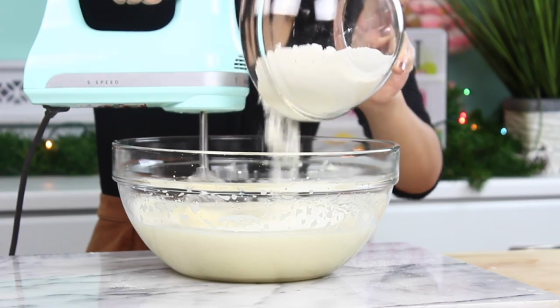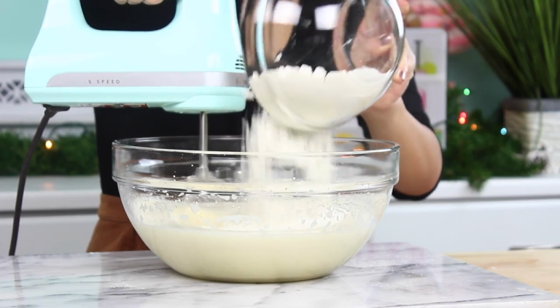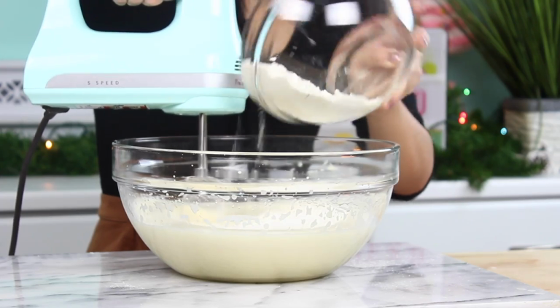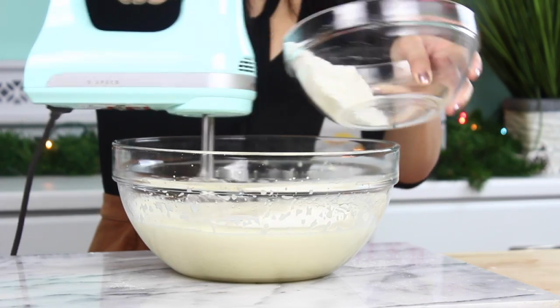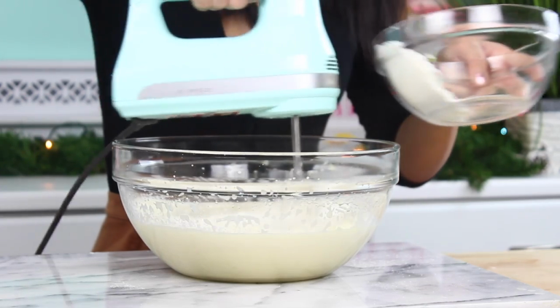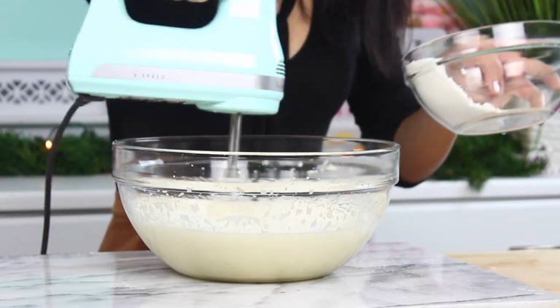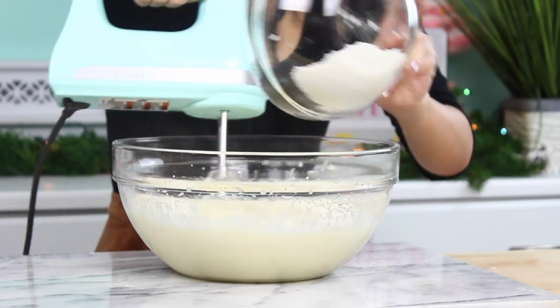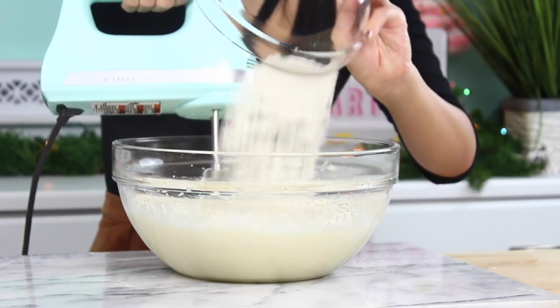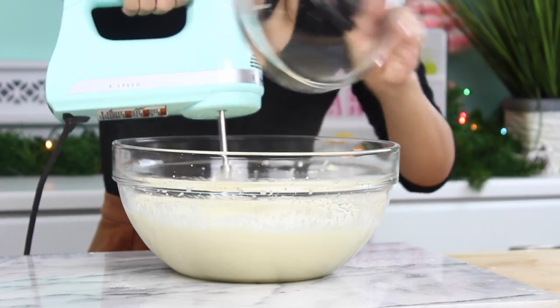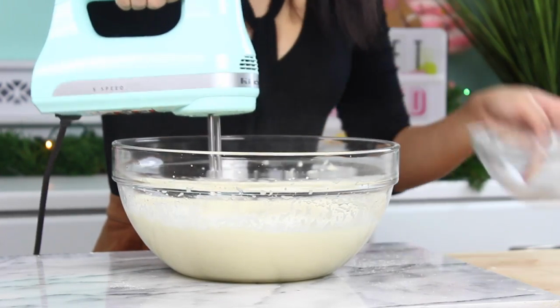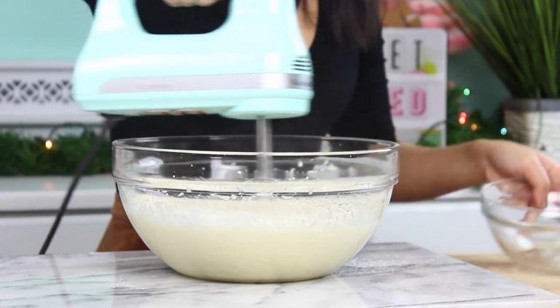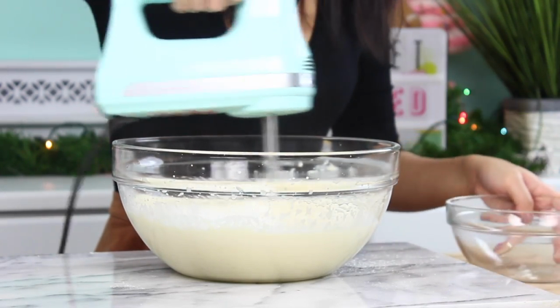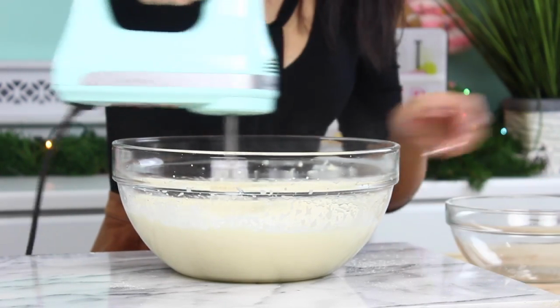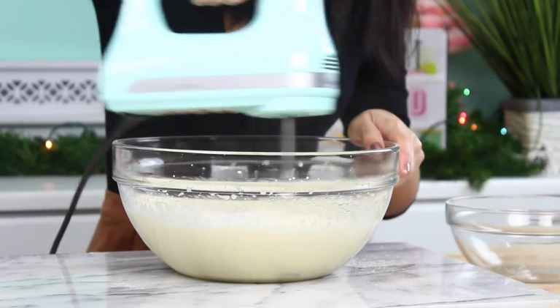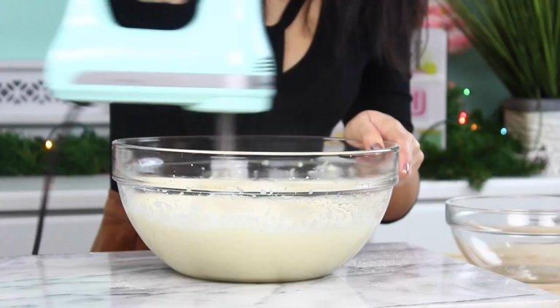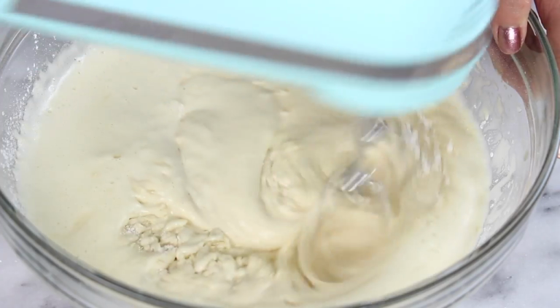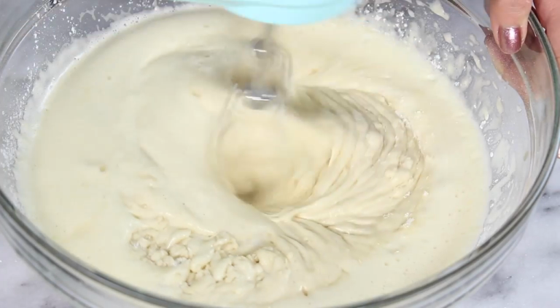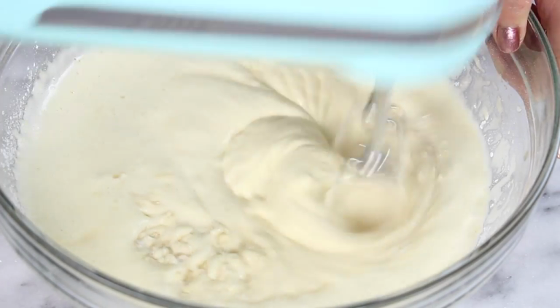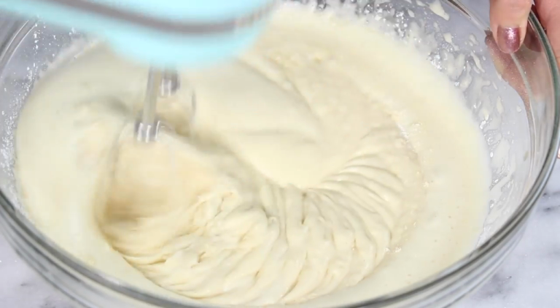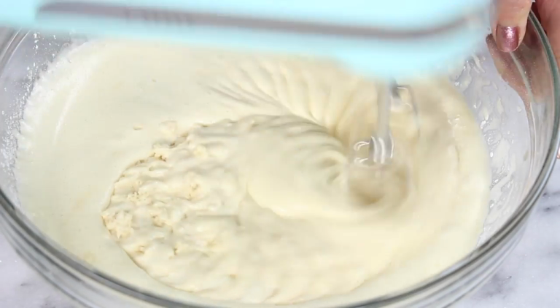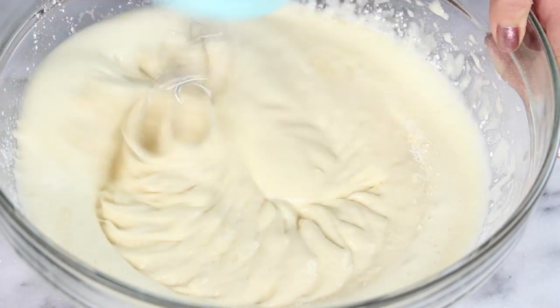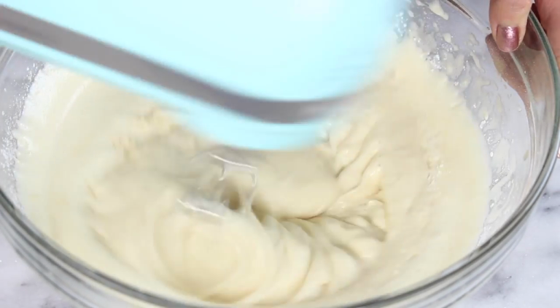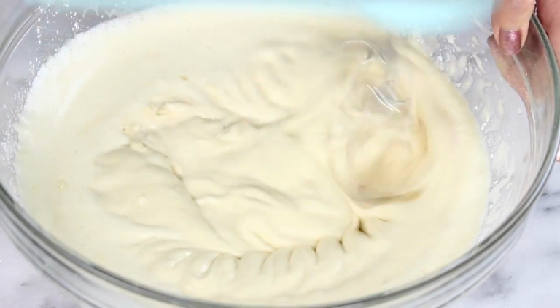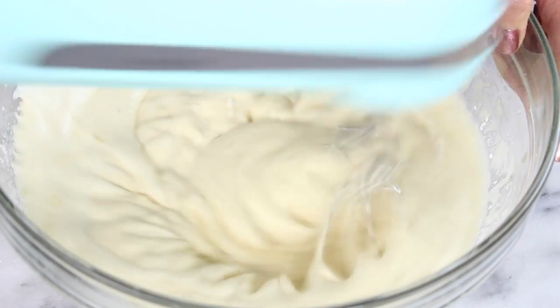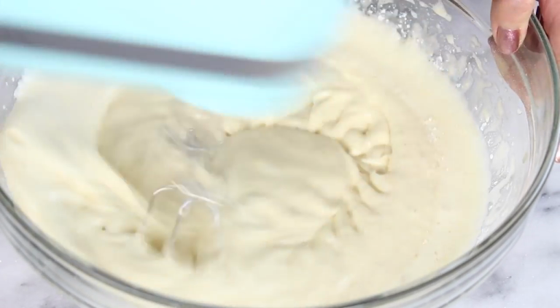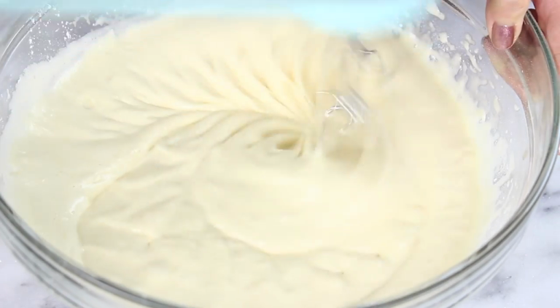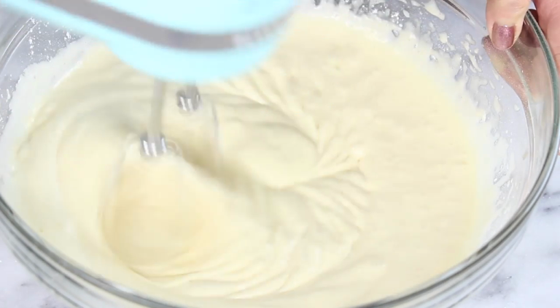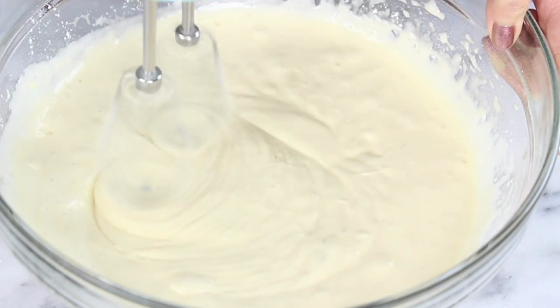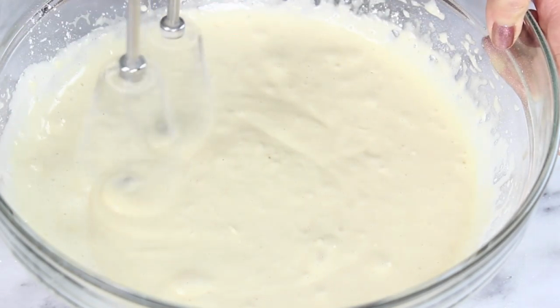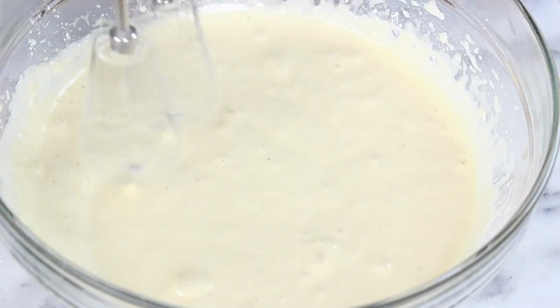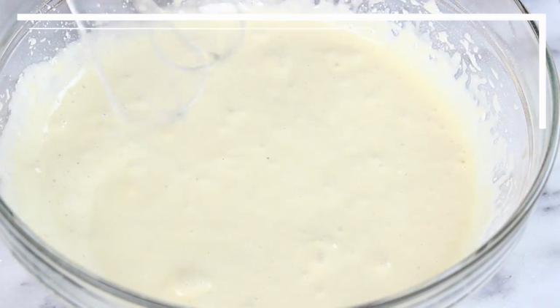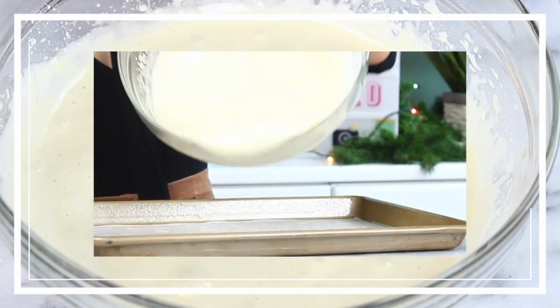I'm doing this about a third at a time just so it doesn't go flying all over the place. And then once it's fully combined, it should look something like this. It's a really light and fluffy batter.